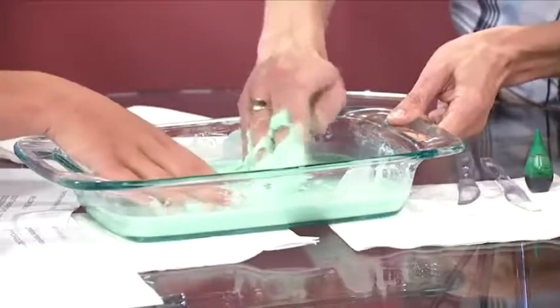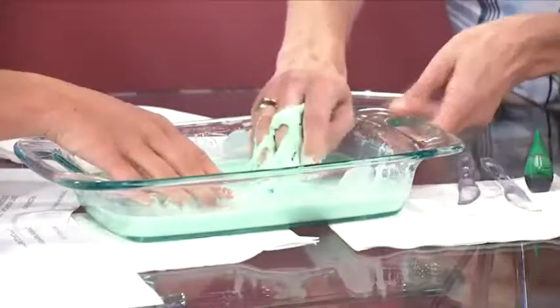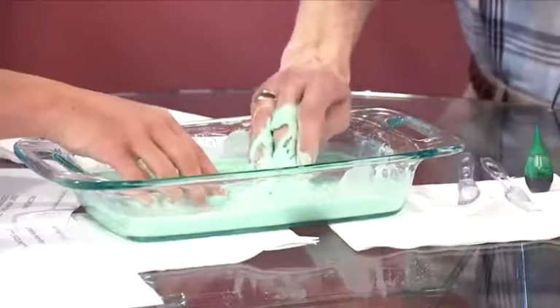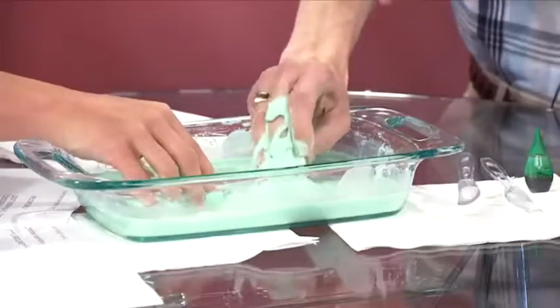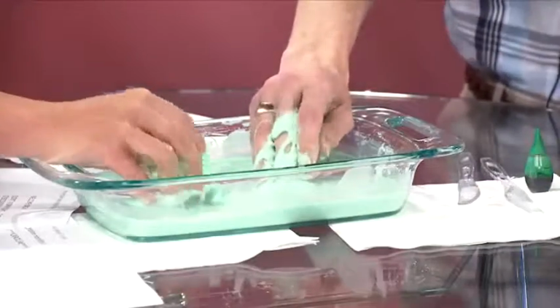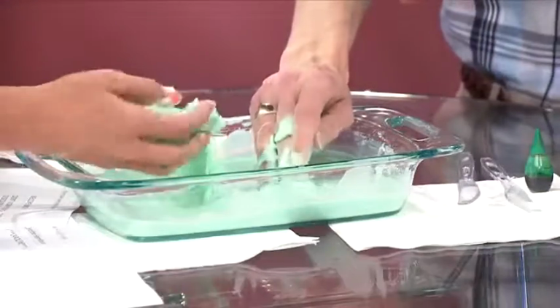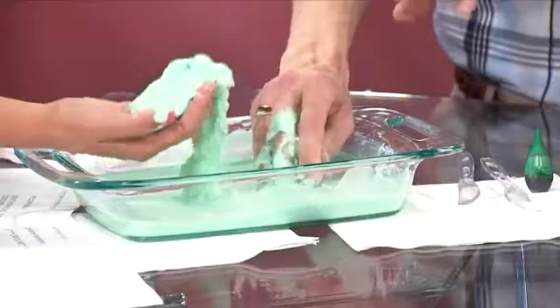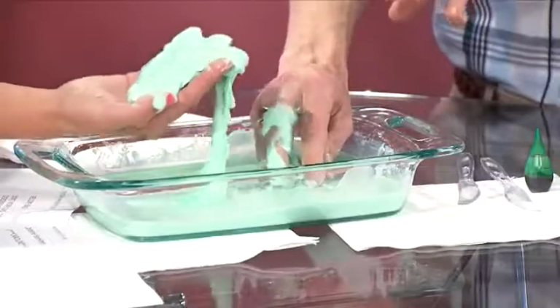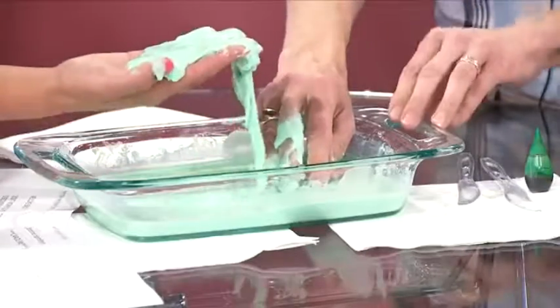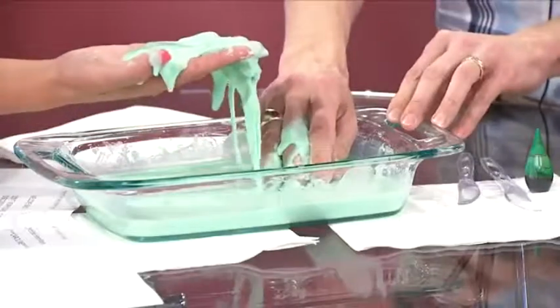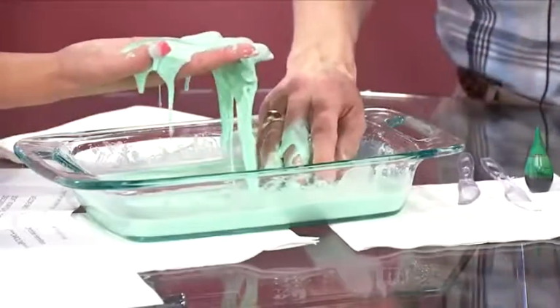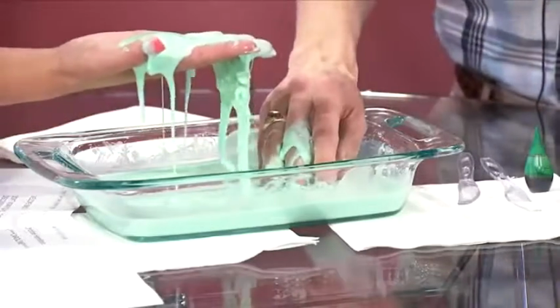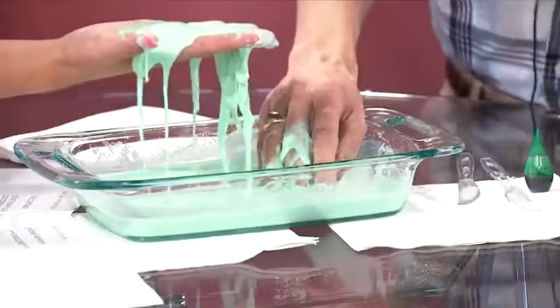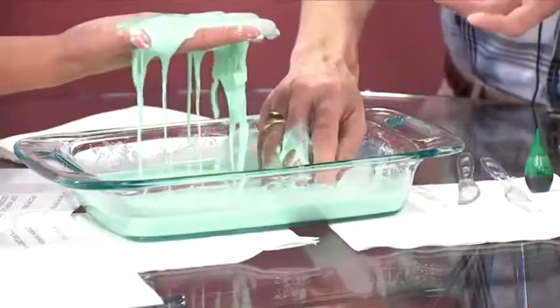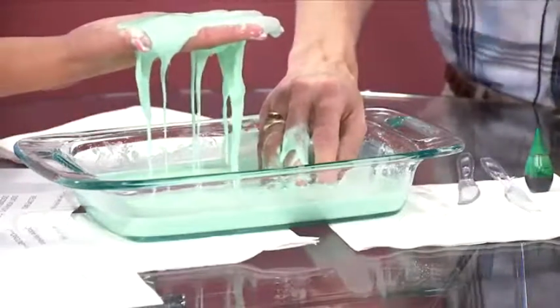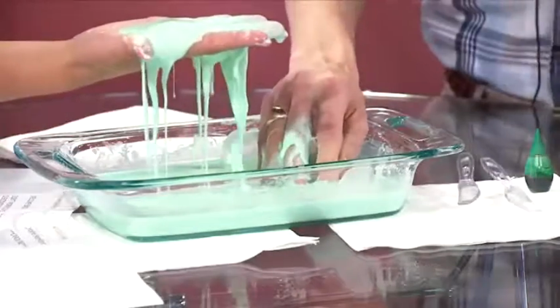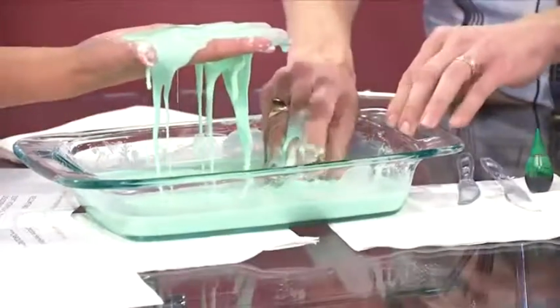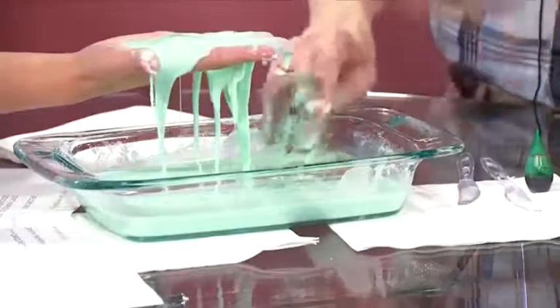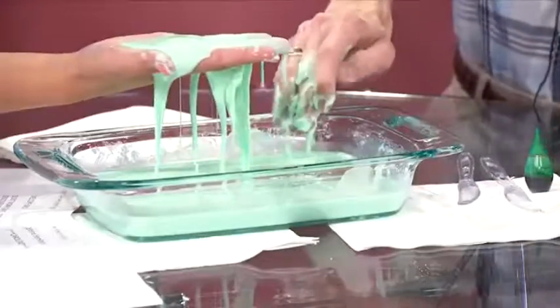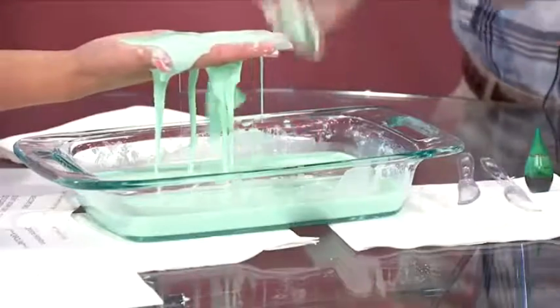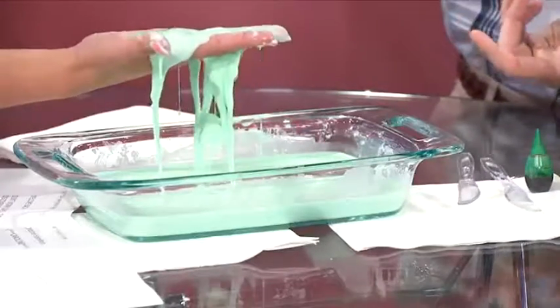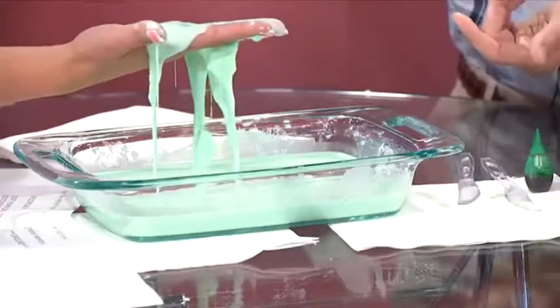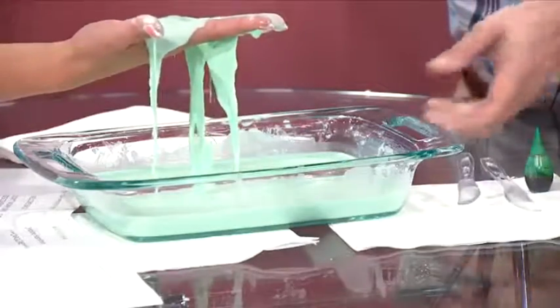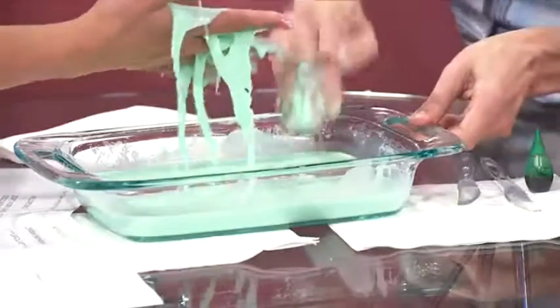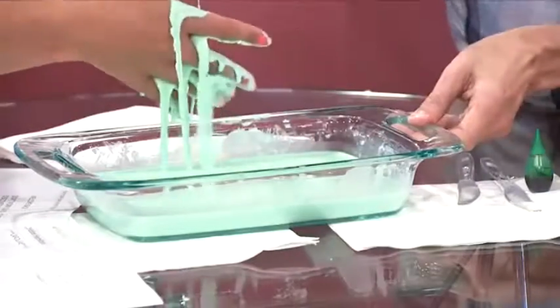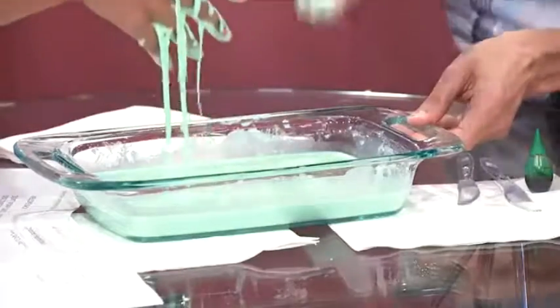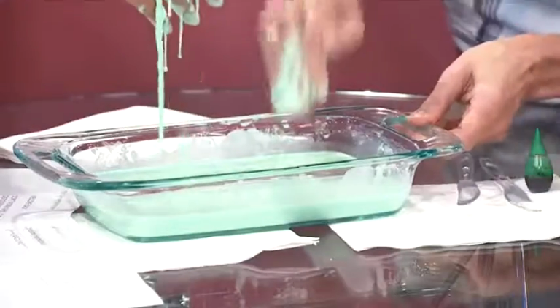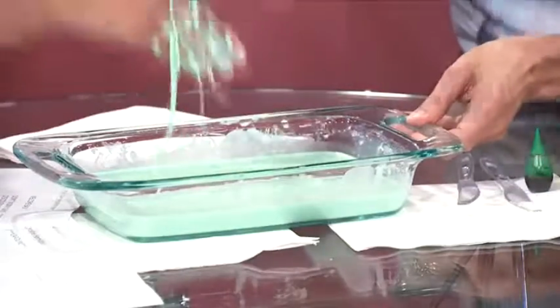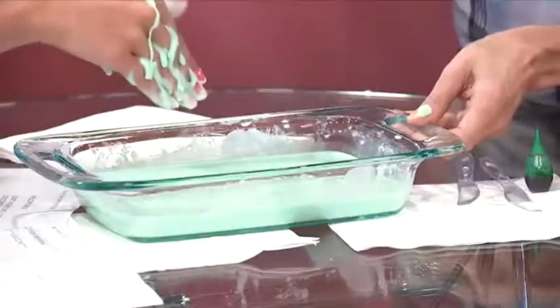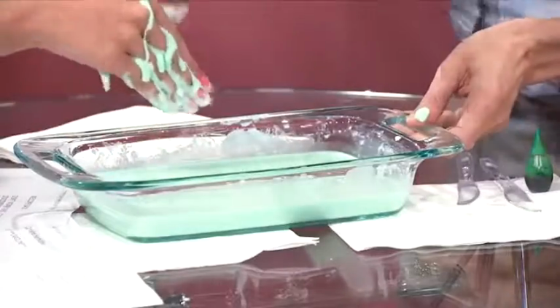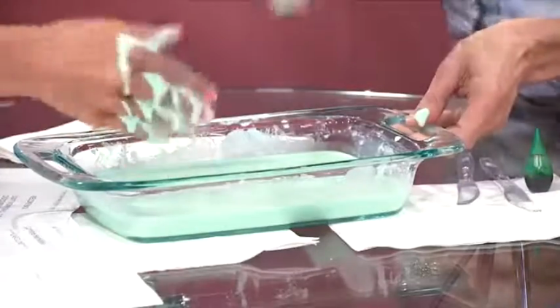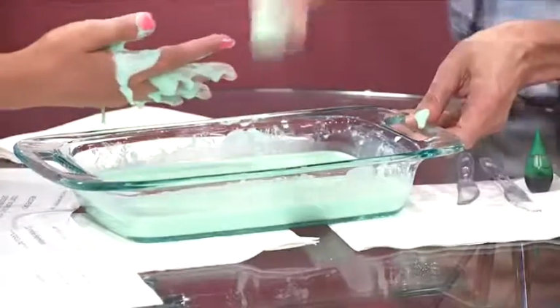The scientific term for this is a non-Newtonian fluid. In other words, it acts like a liquid sometimes, it acts like a solid other times. So it is like a liquid, but watch what happens if I hit it quickly — it's solid.